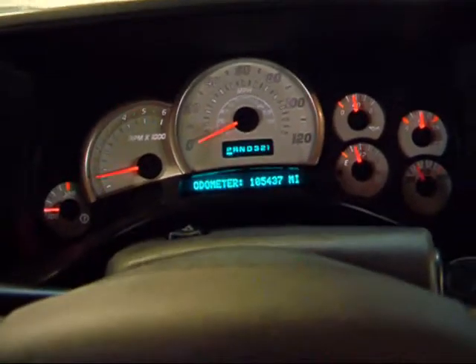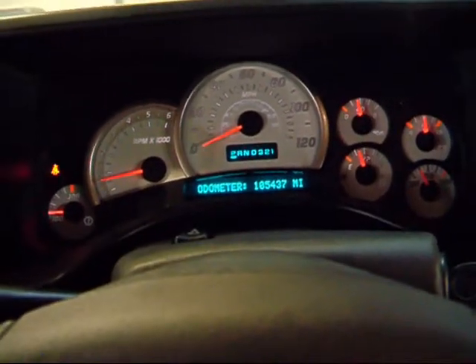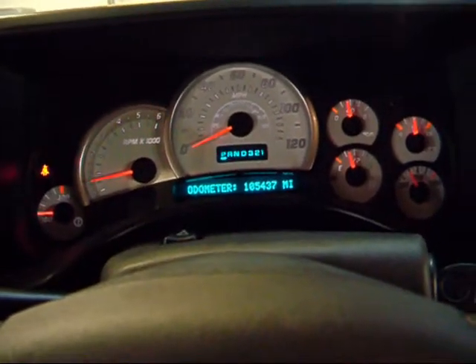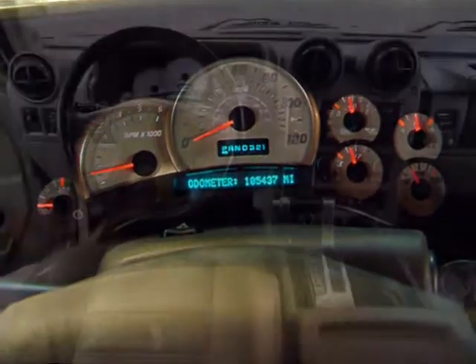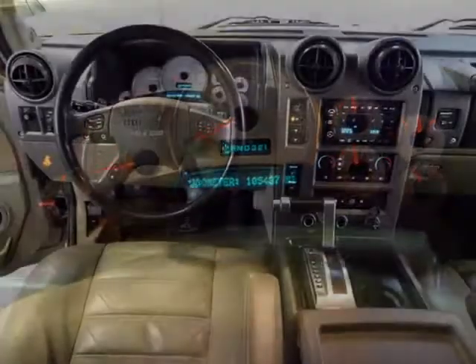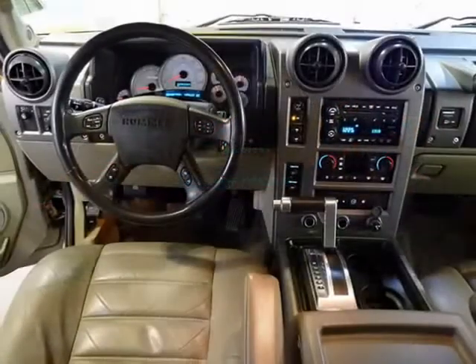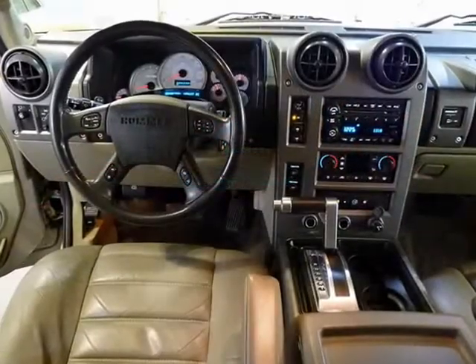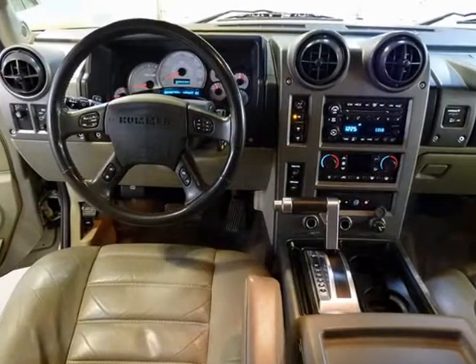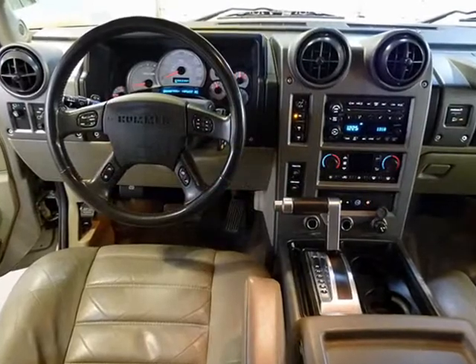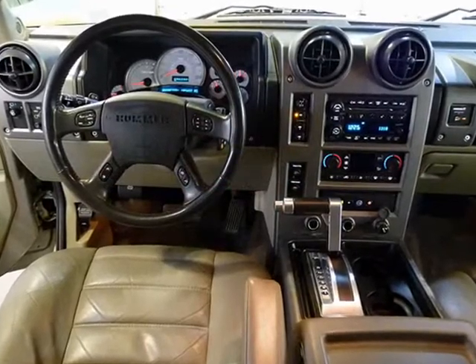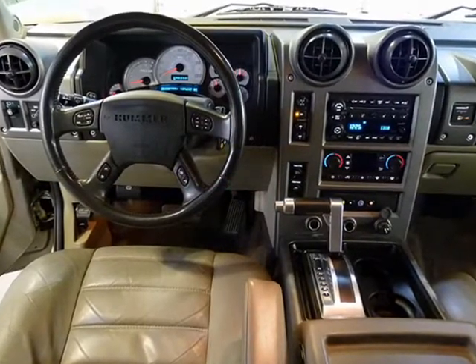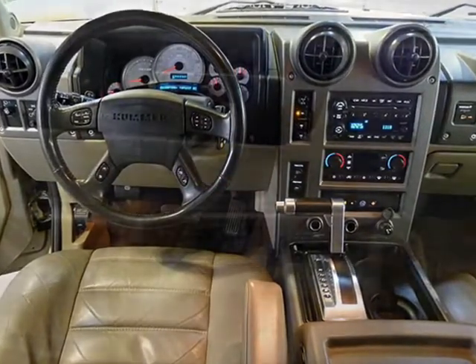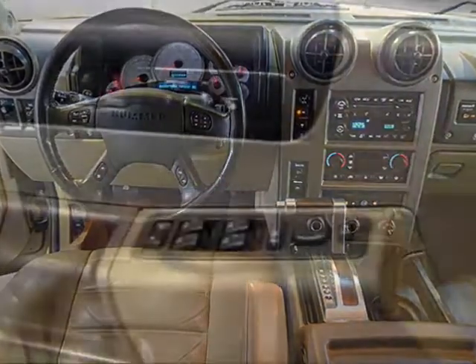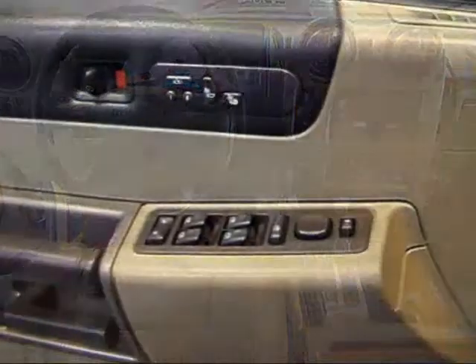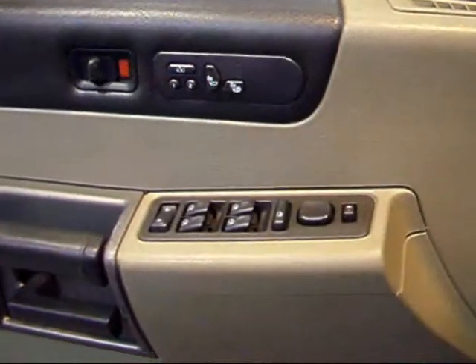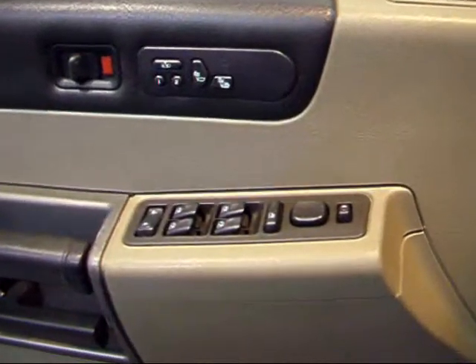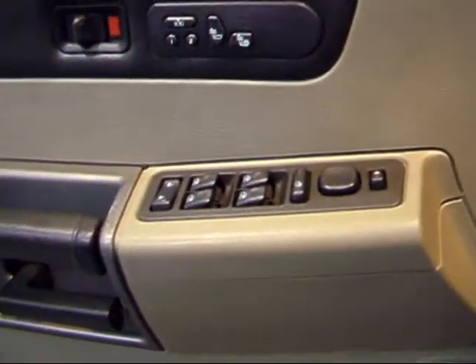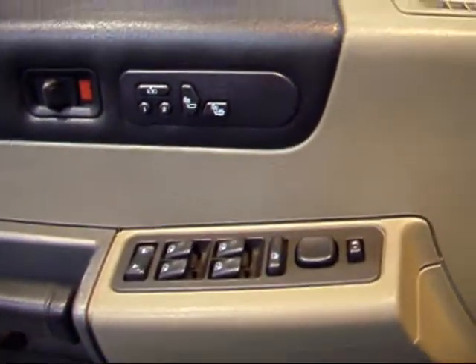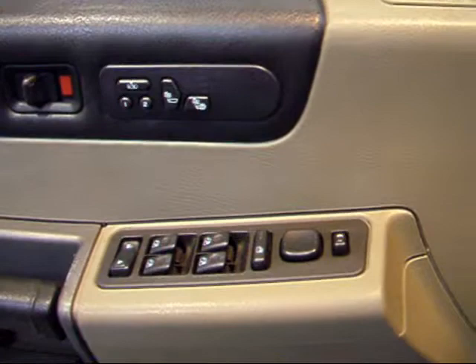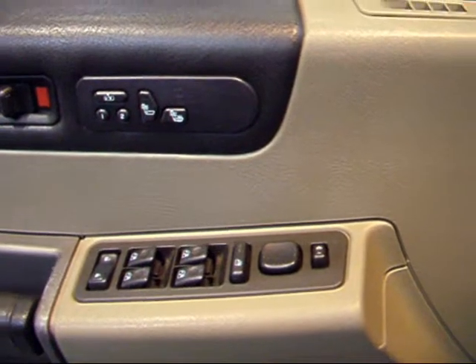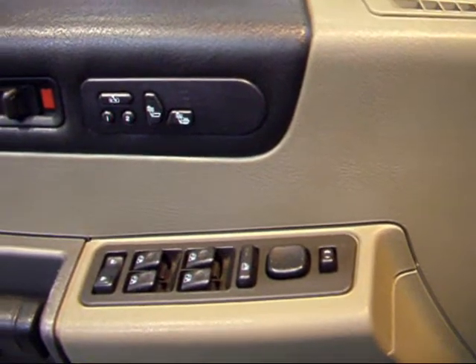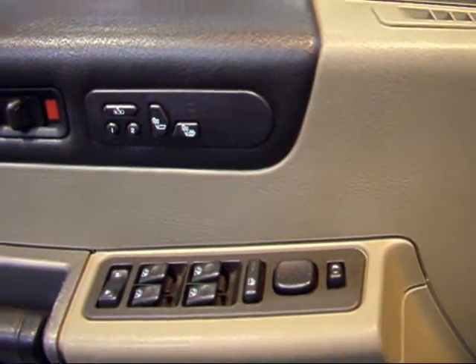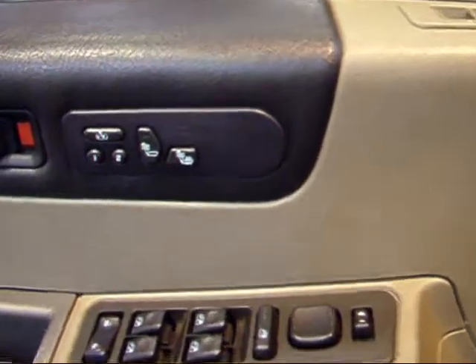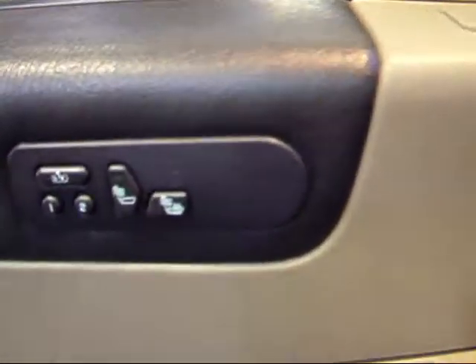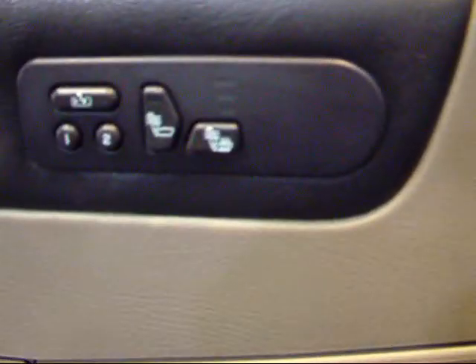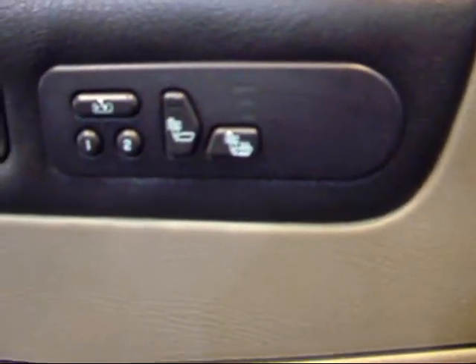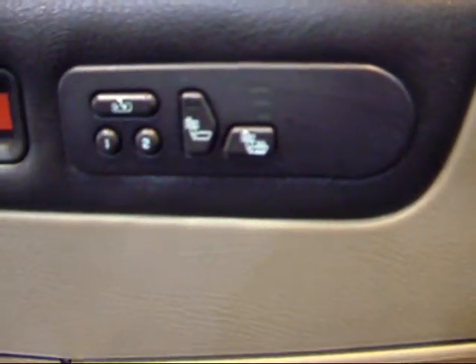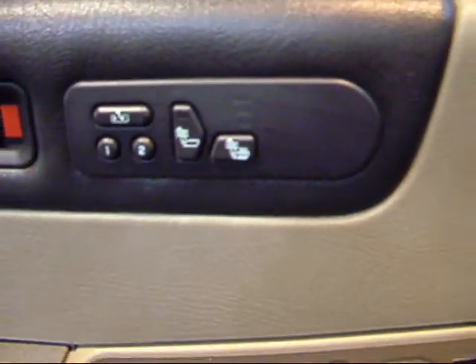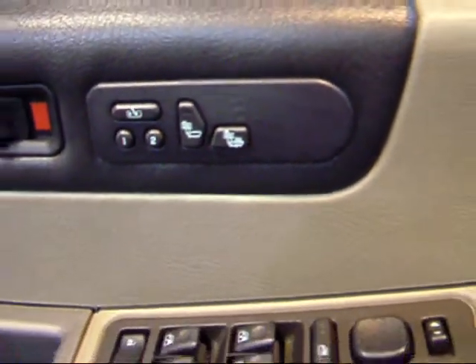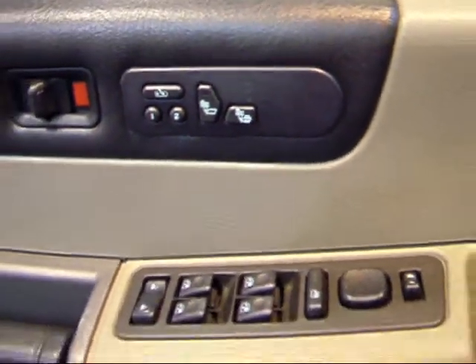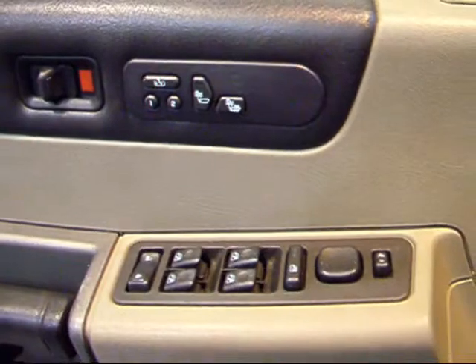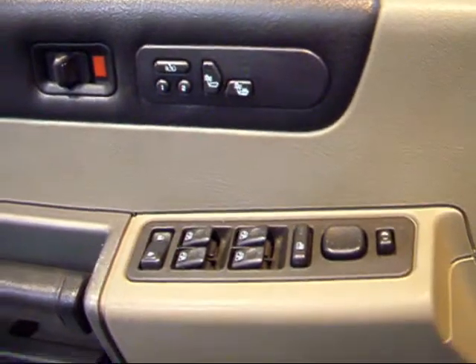Let's take a look at some of the features inside this H2. Right here on the door you have your power windows, locks, and mirrors — obviously standard. This one also has heated seats, both front and rear.